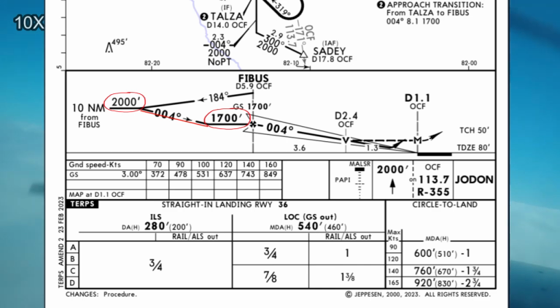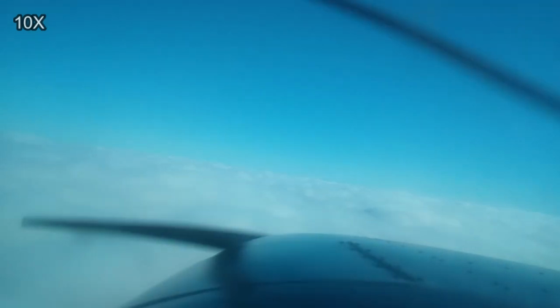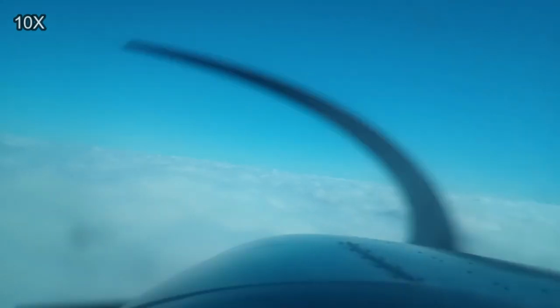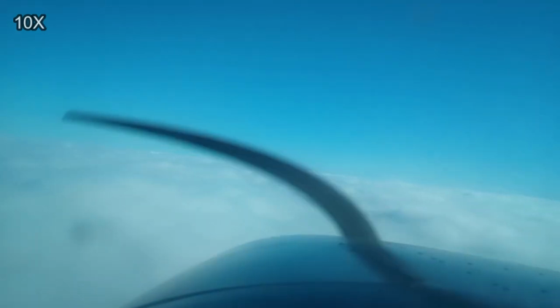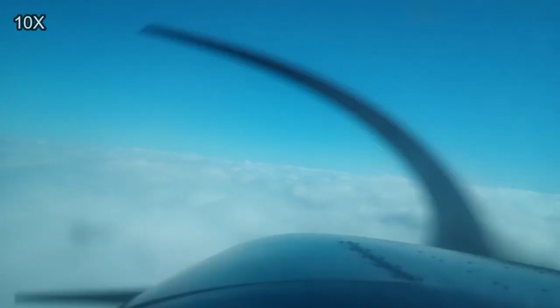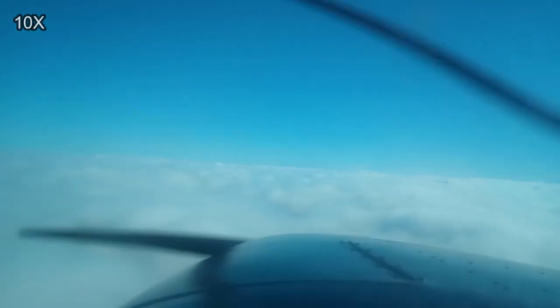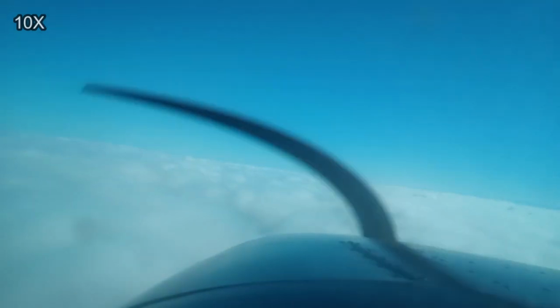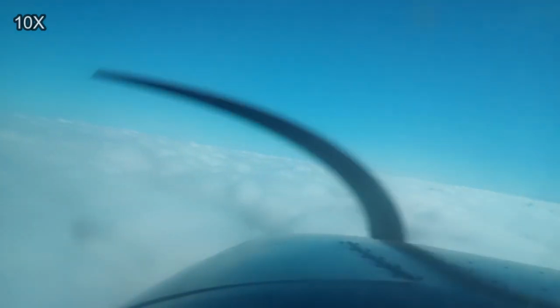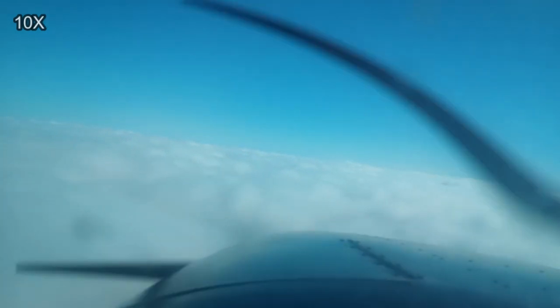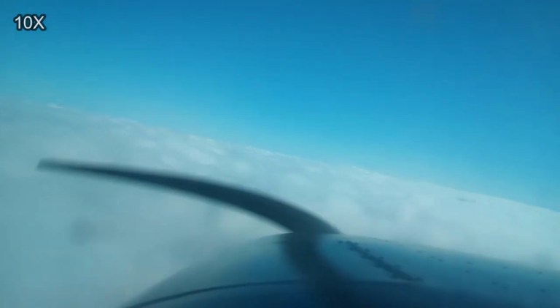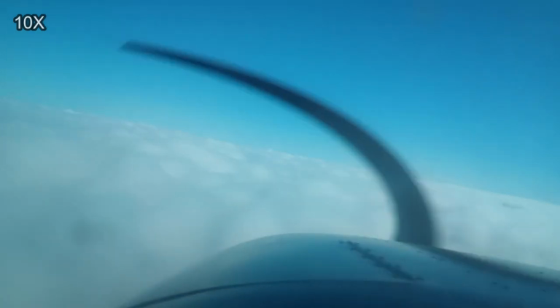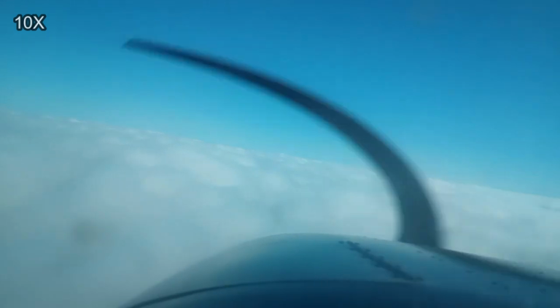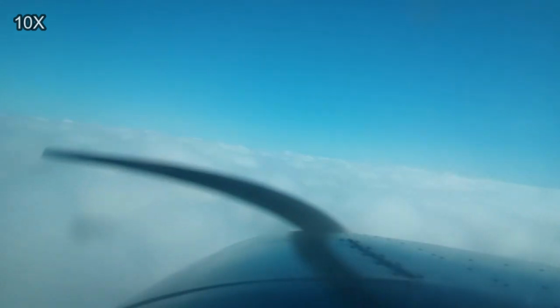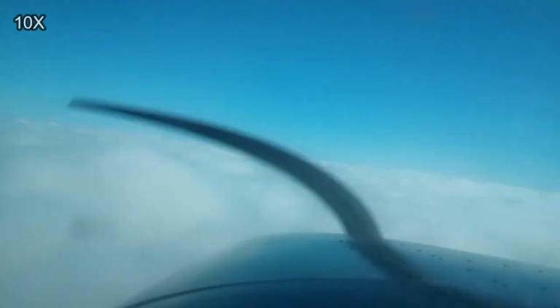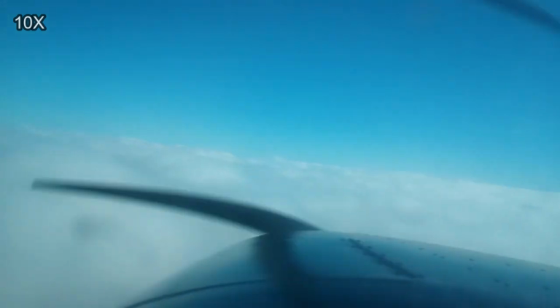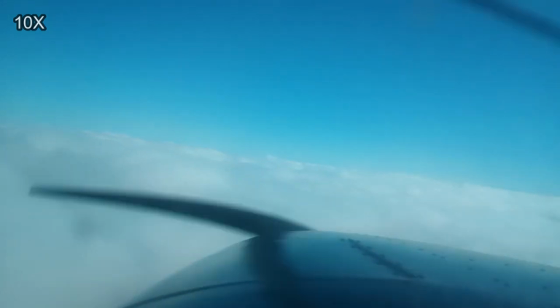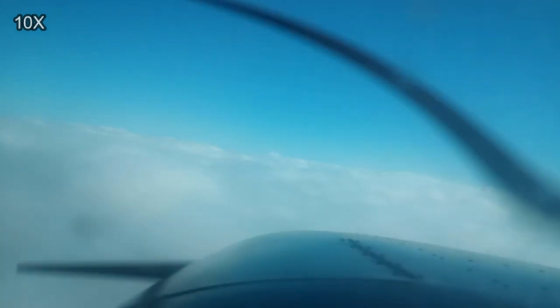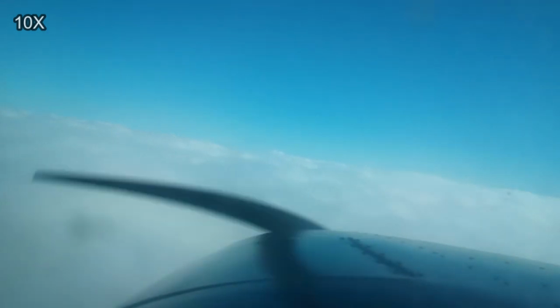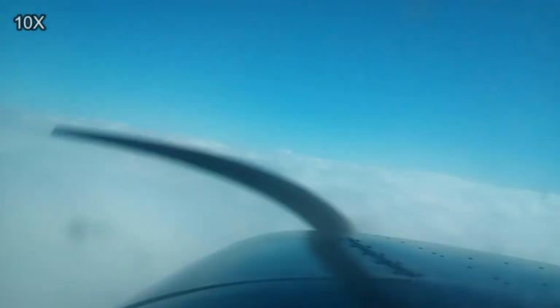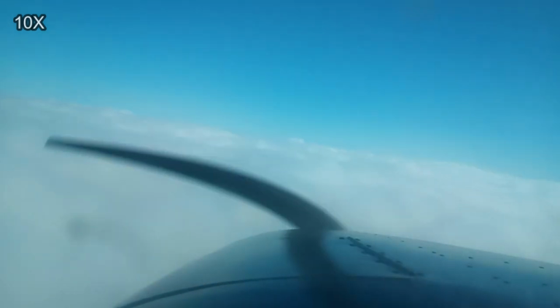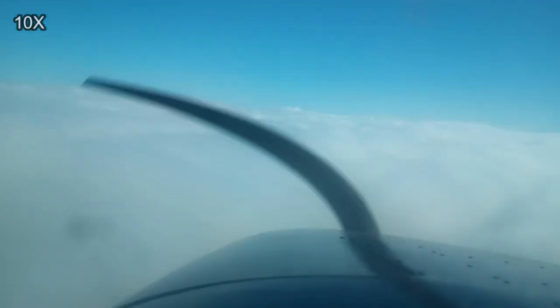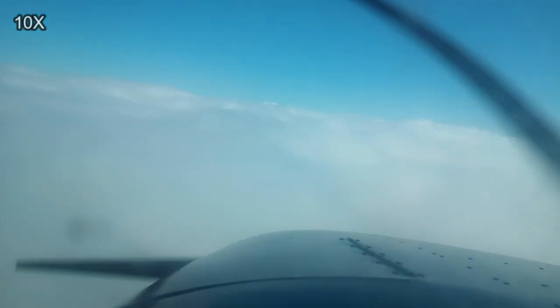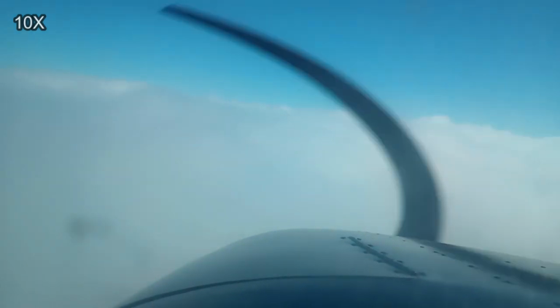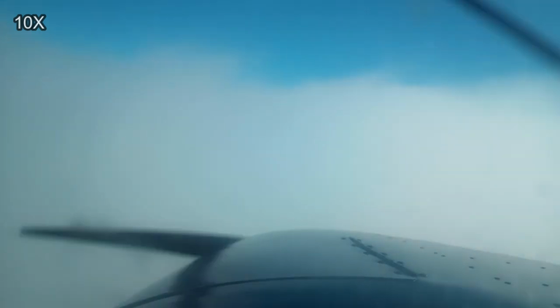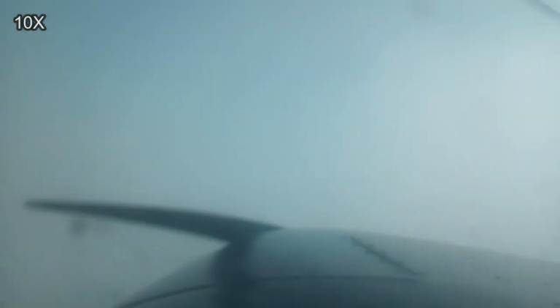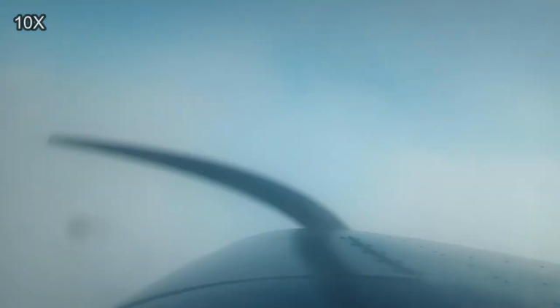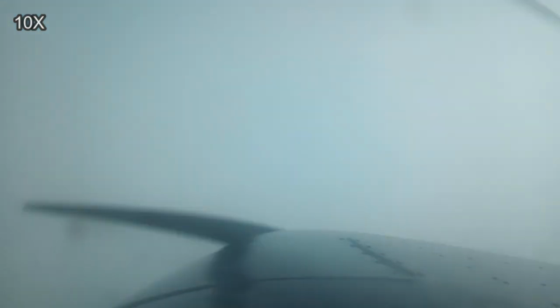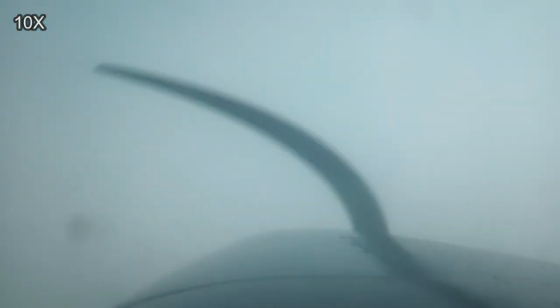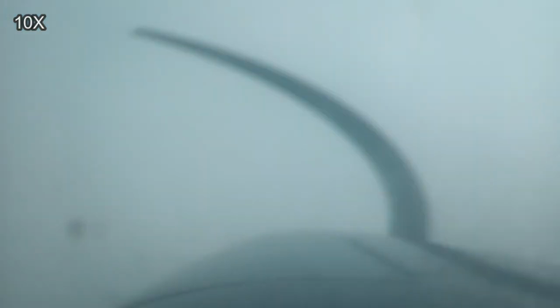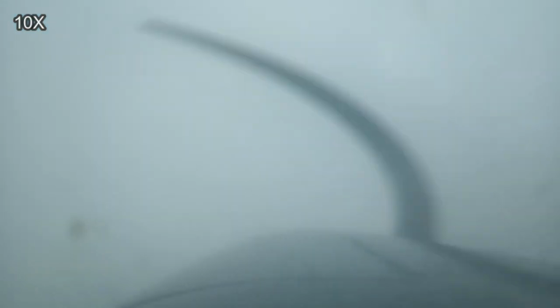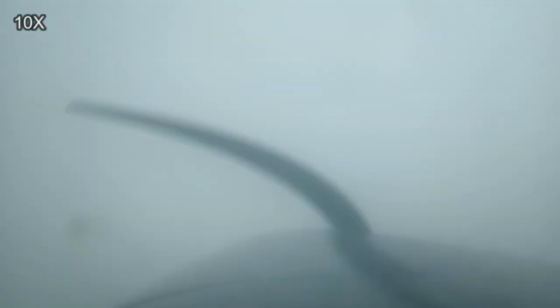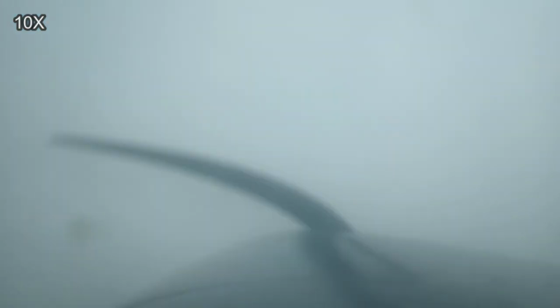Leveling at 1,700 puts me just above the tops of the clouds, and then I'm going to intercept the glide slope from underneath. And once I intercept the glide slope, I'll chase it down through the clouds, keeping both needles centered, taking me straight to the approach end of runway 36.